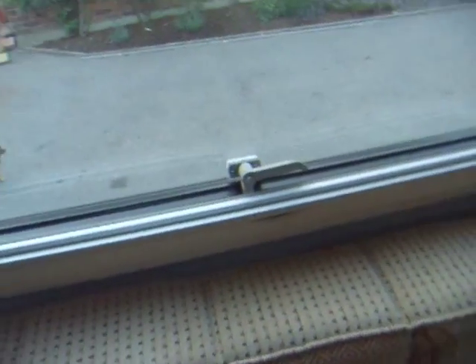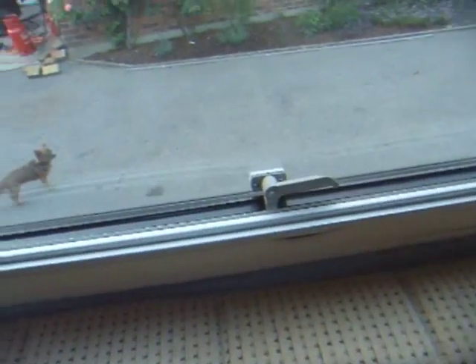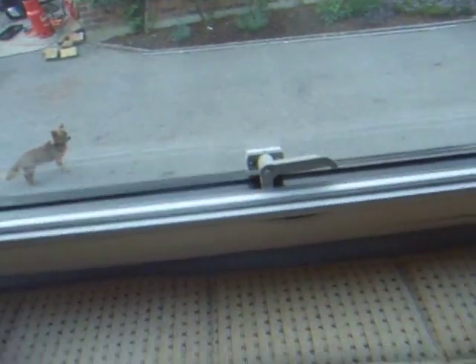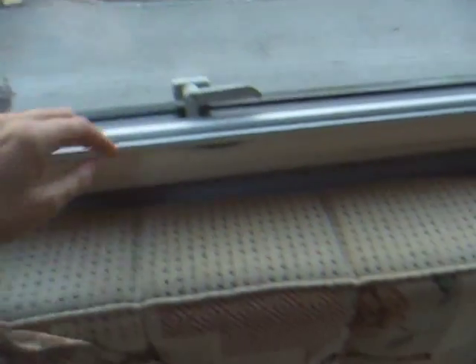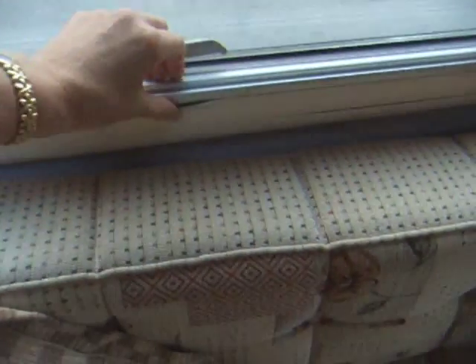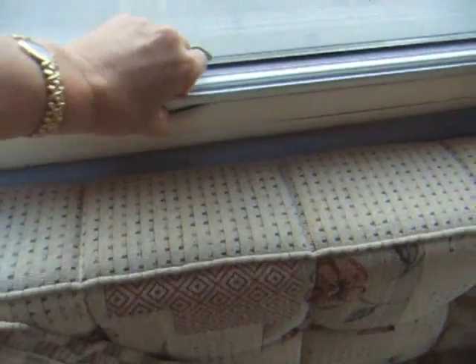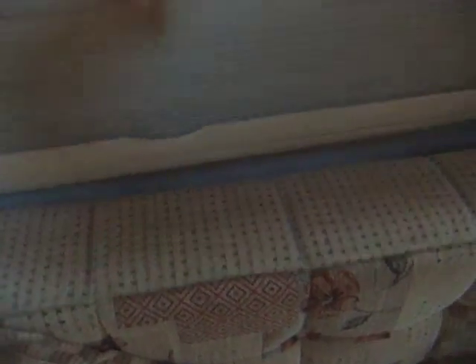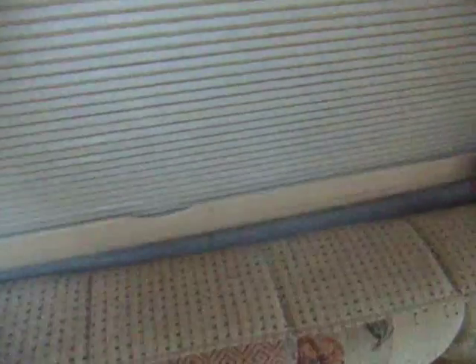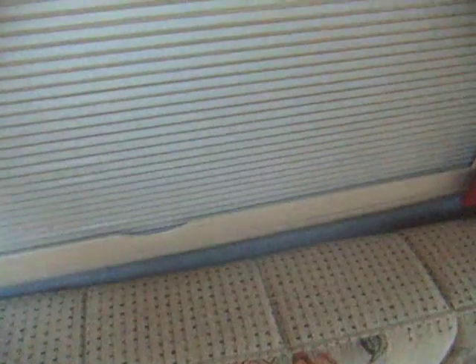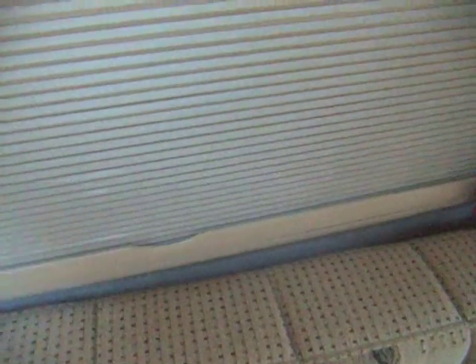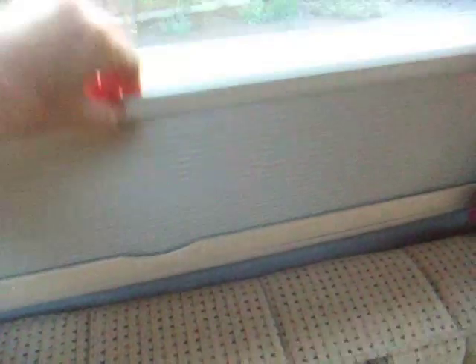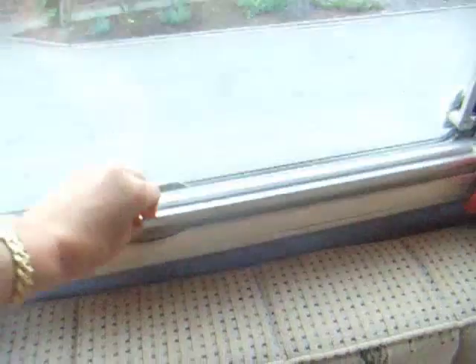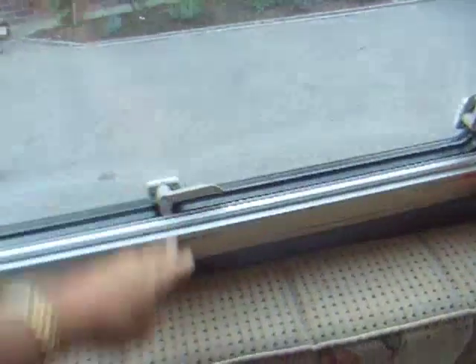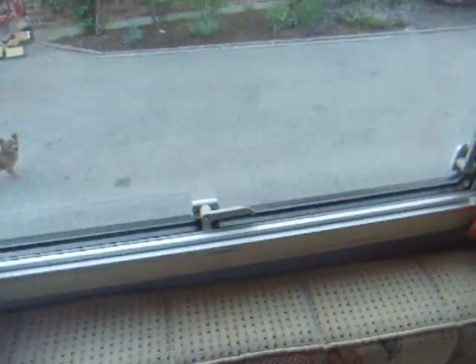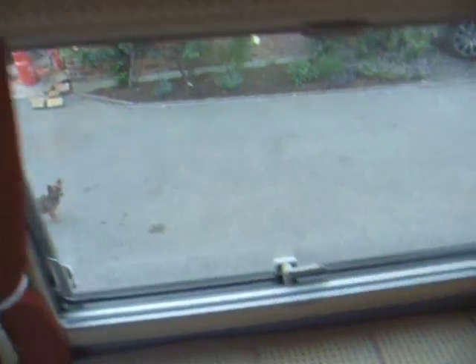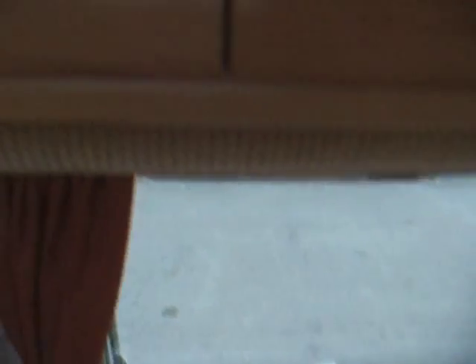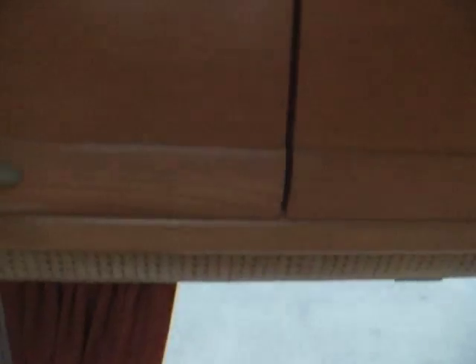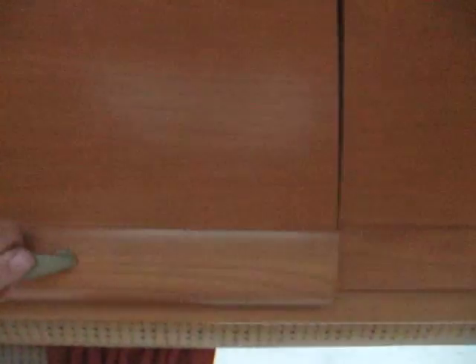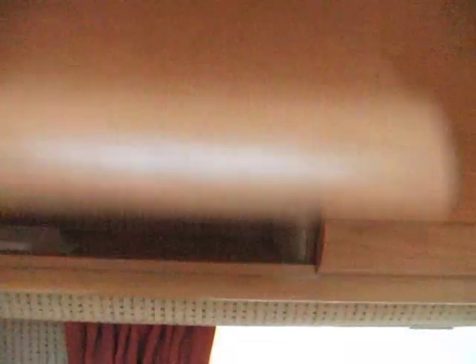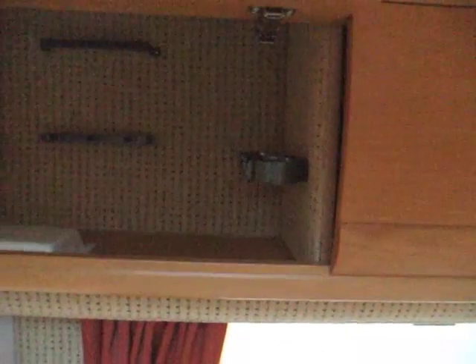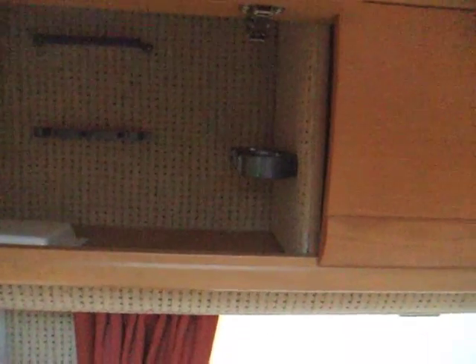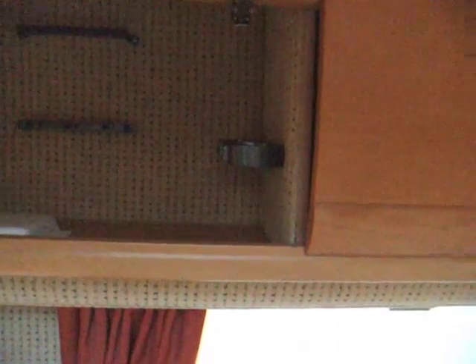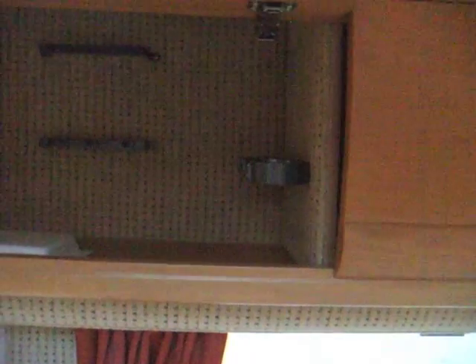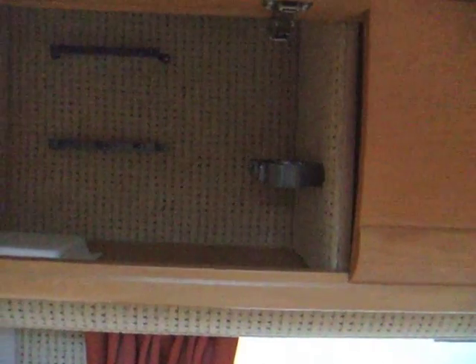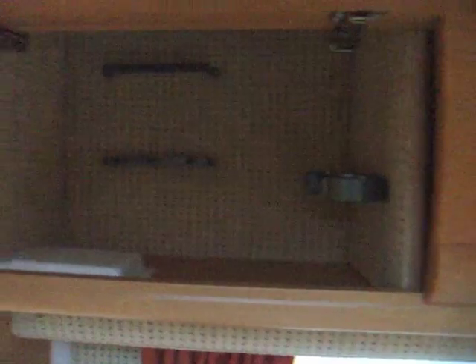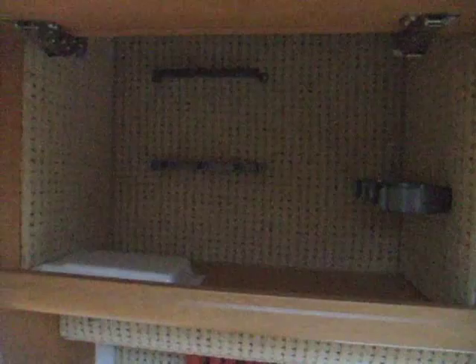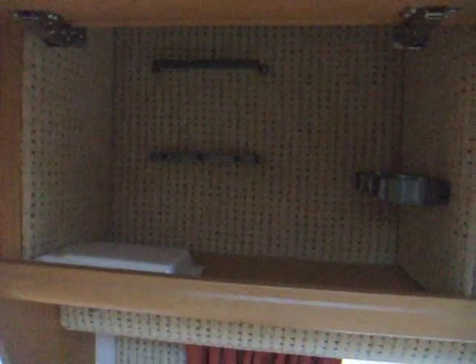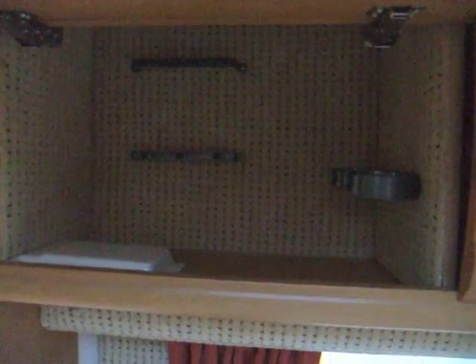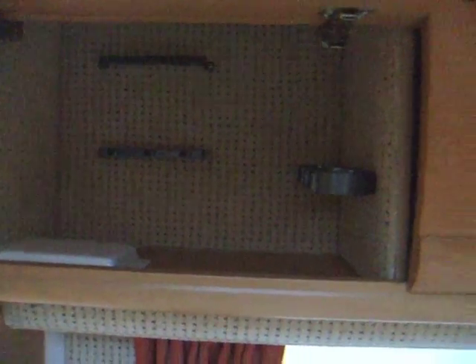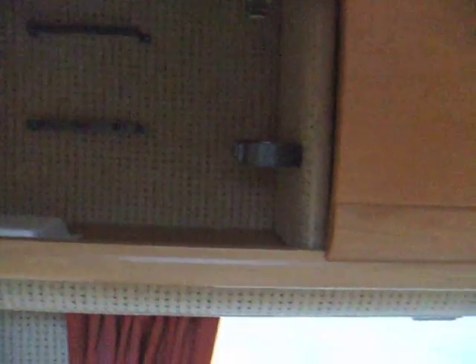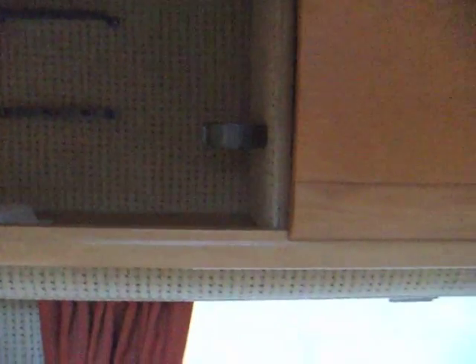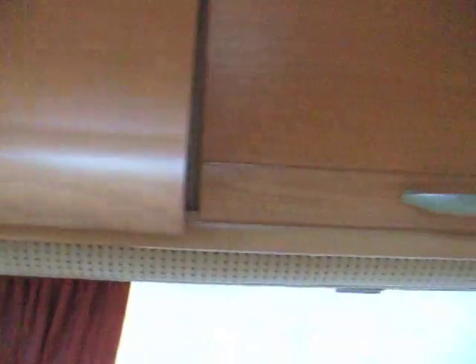Fly screen, and blackout blinds. Storage cupboards above — there's space for wine glasses and bottles.